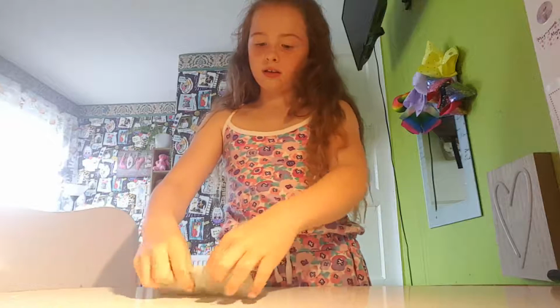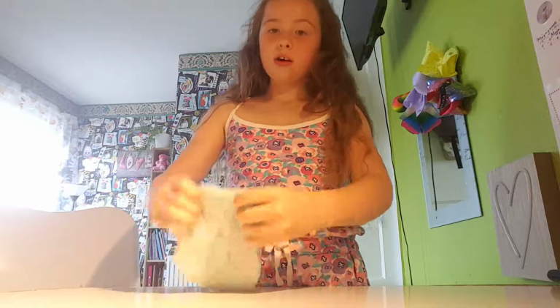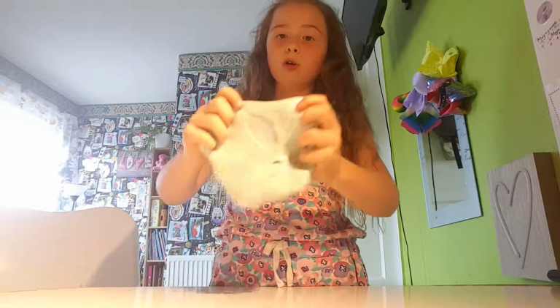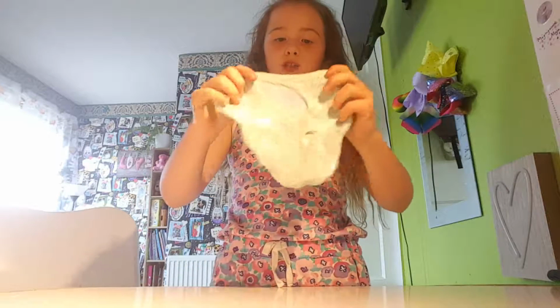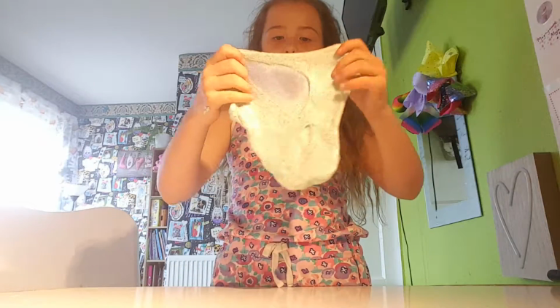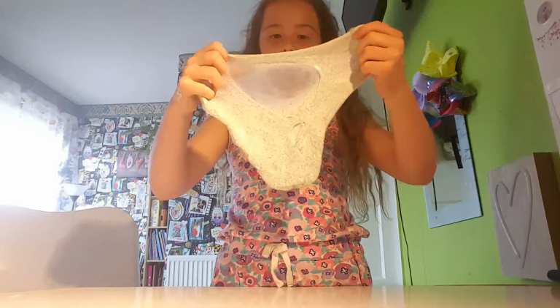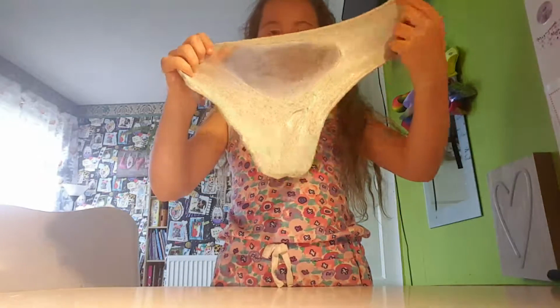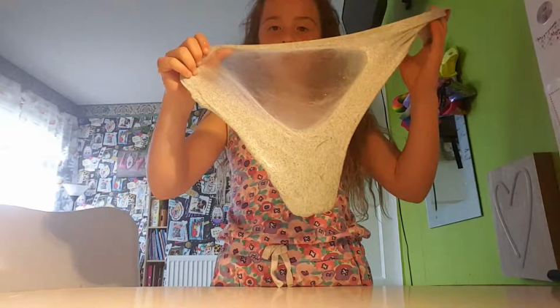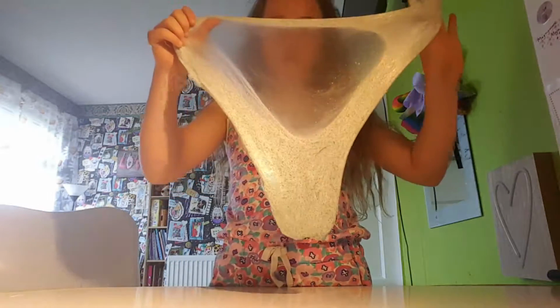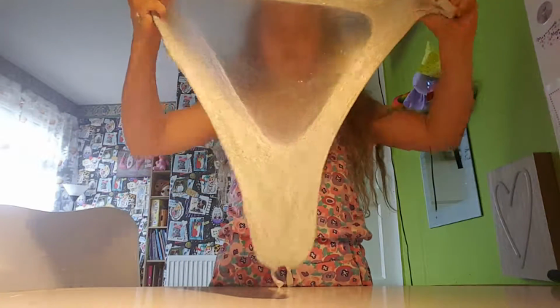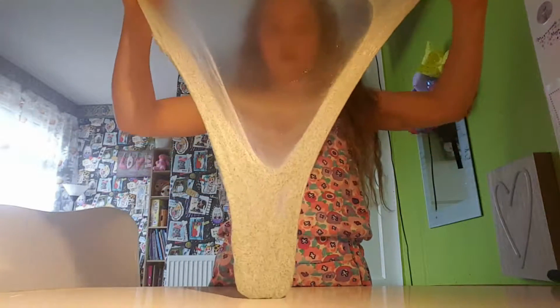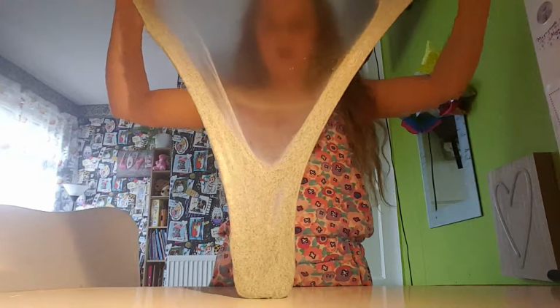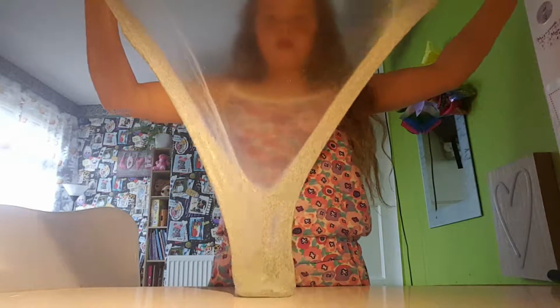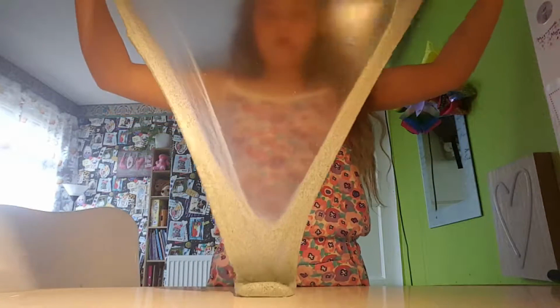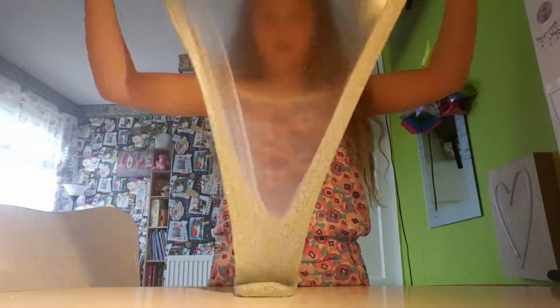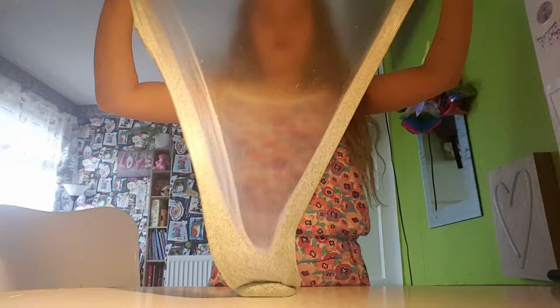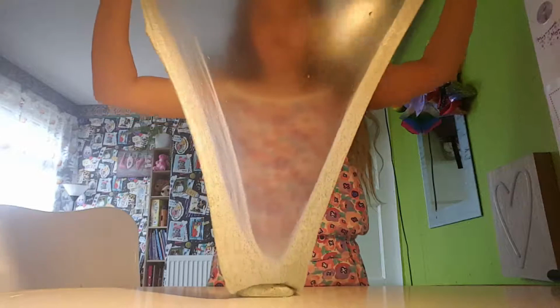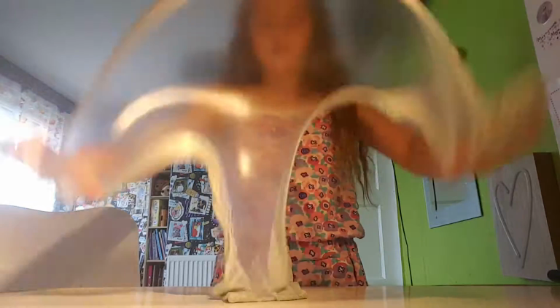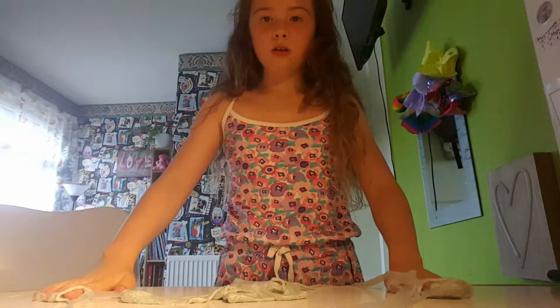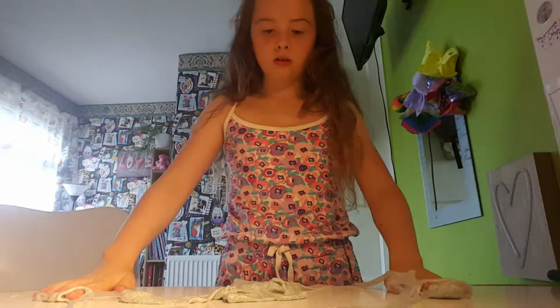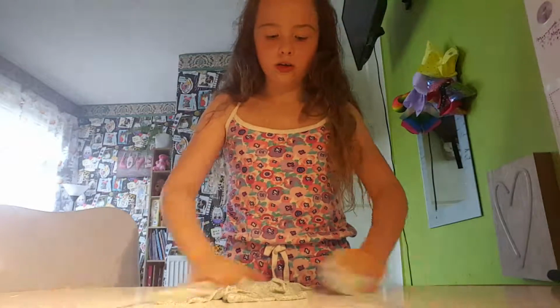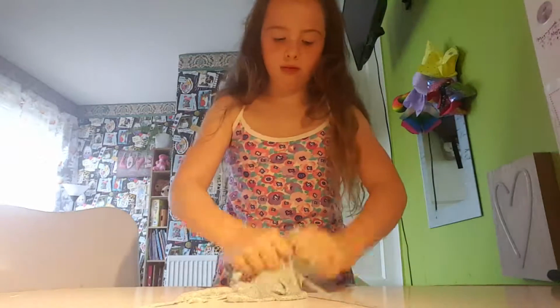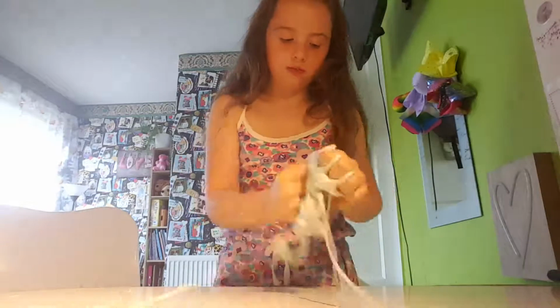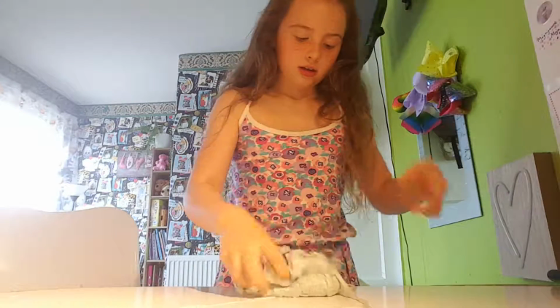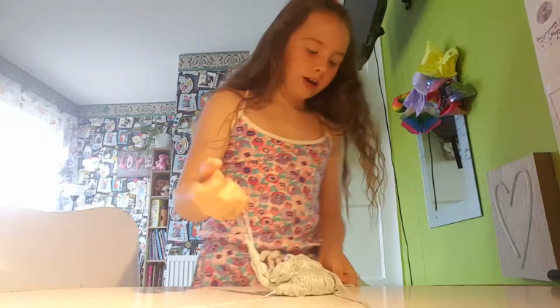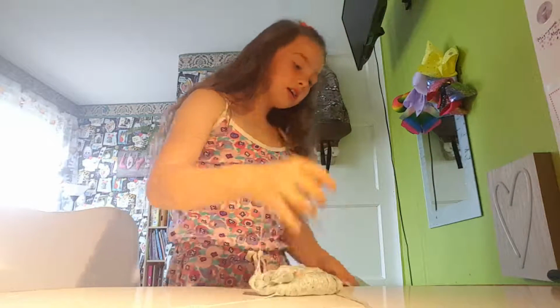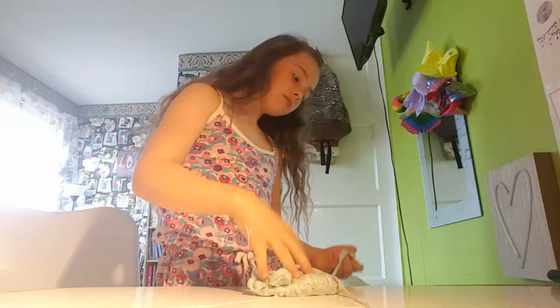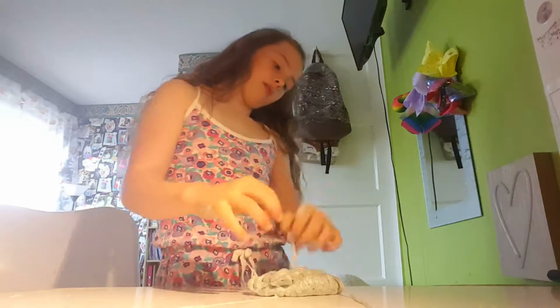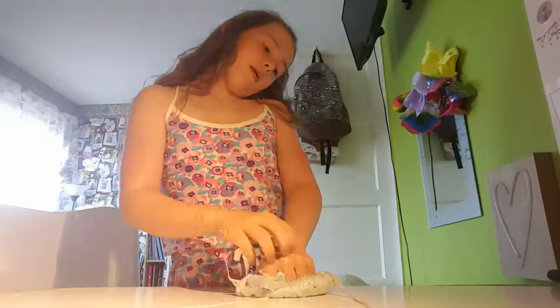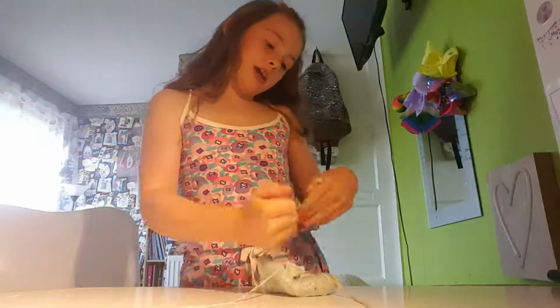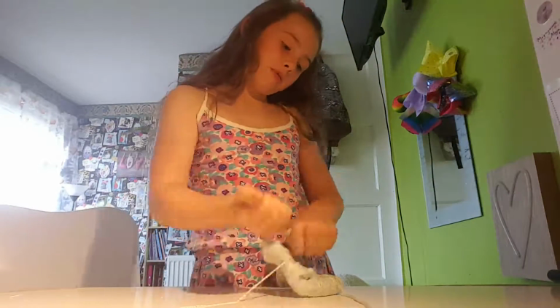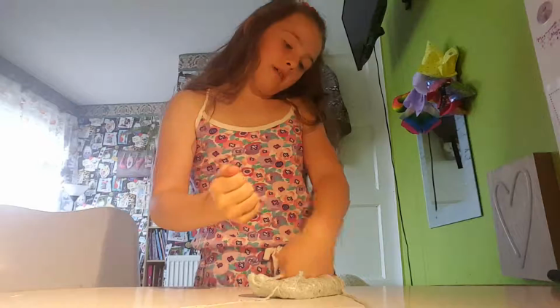I'm not on my tripod, I don't know why. I'm going to try to make the biggest bubble ever.